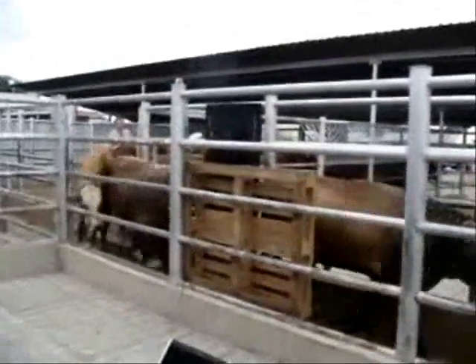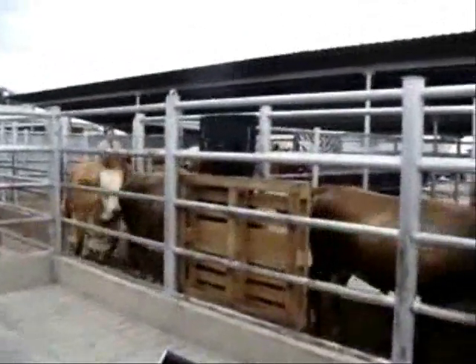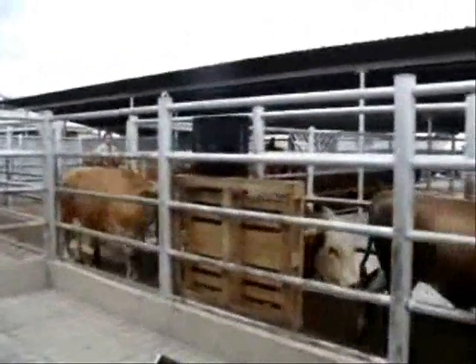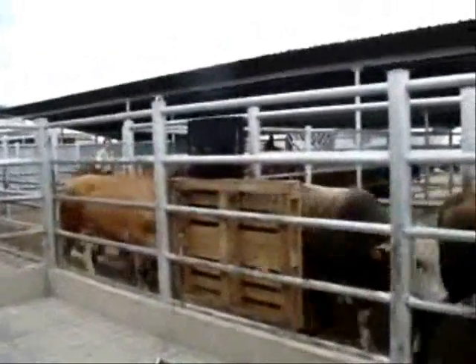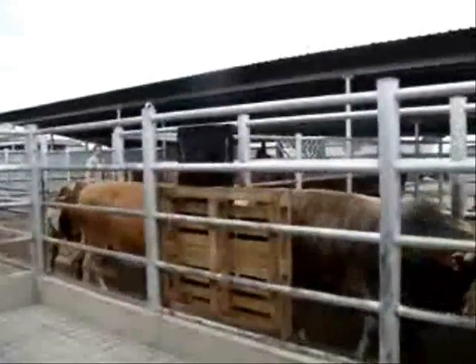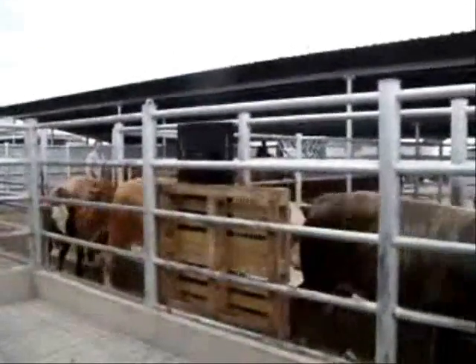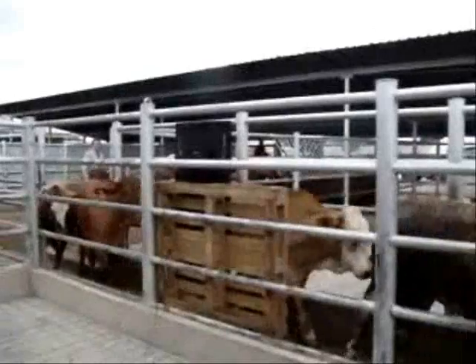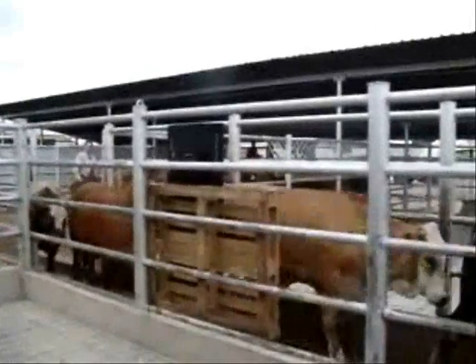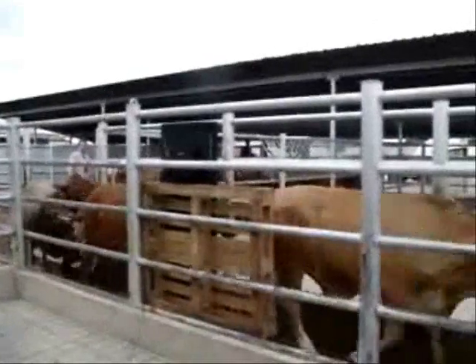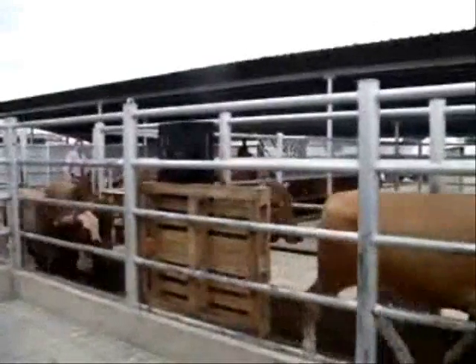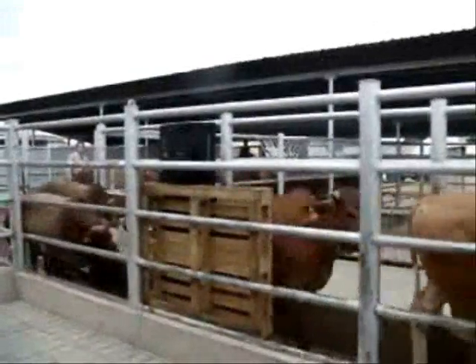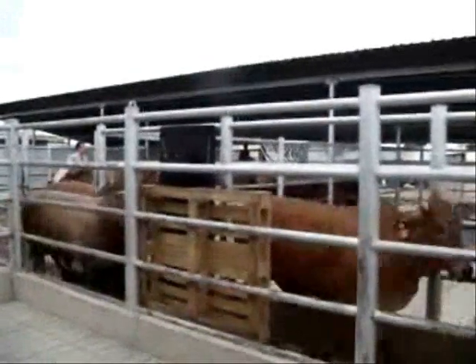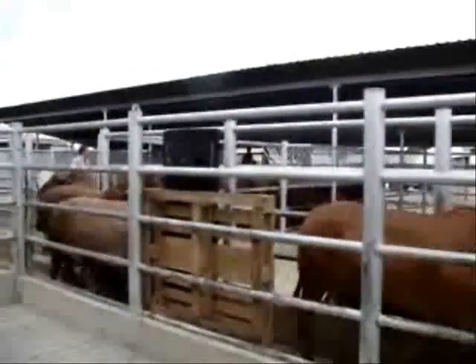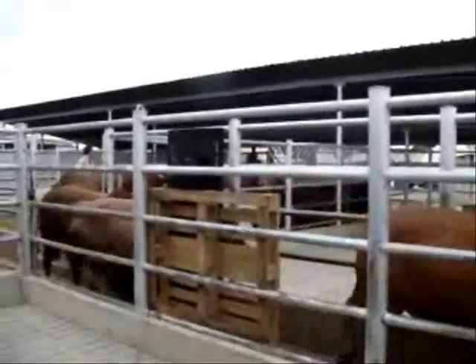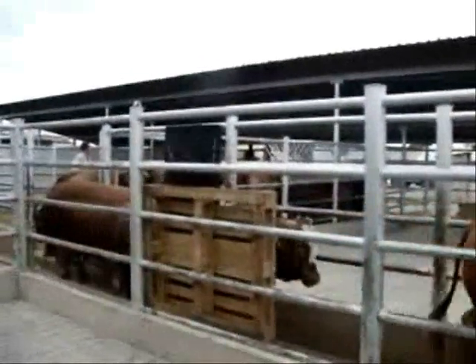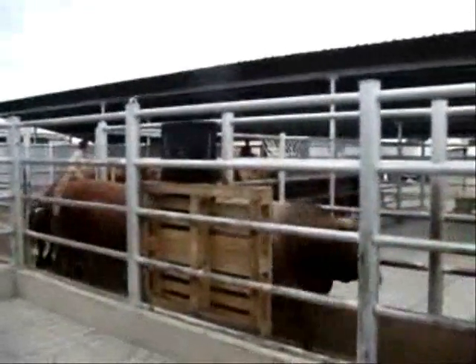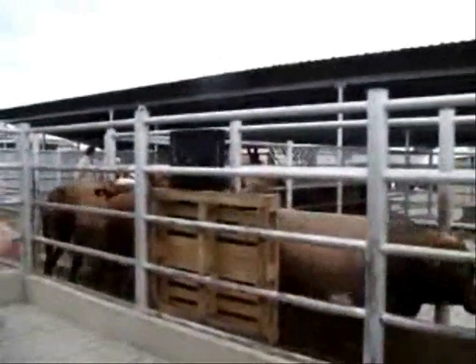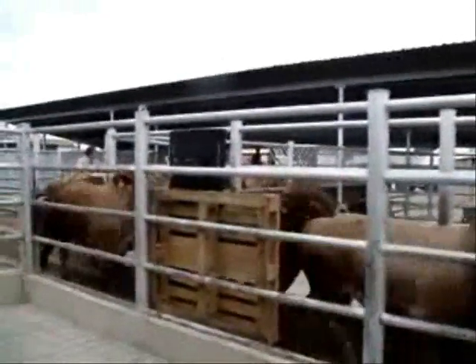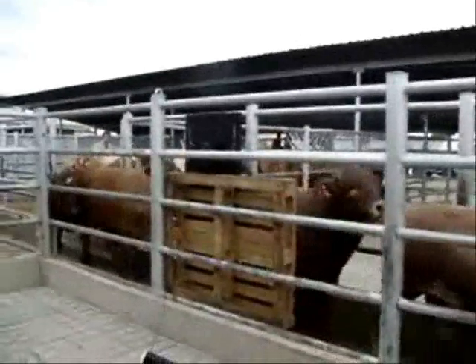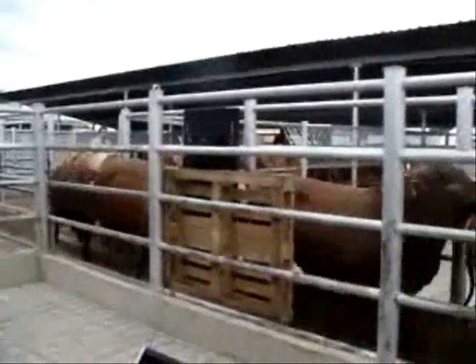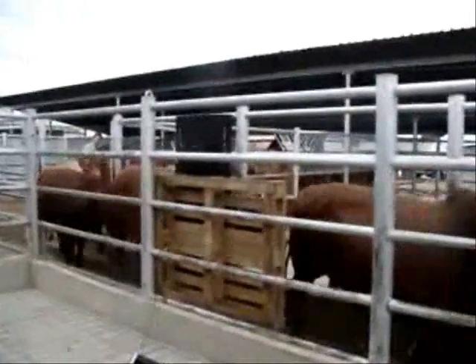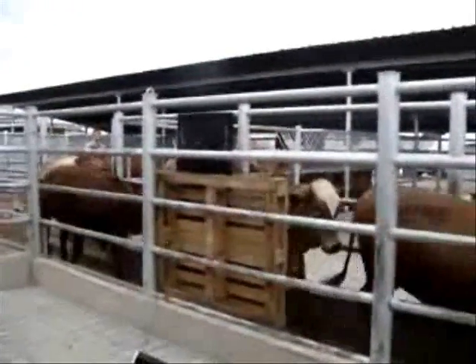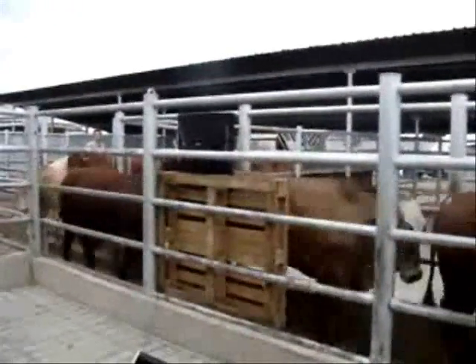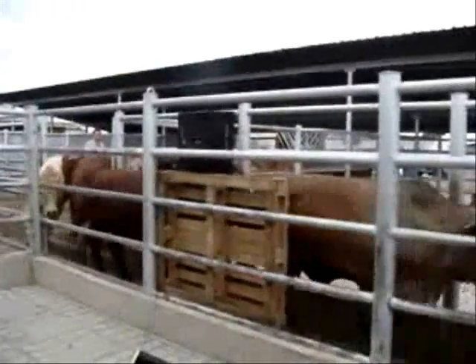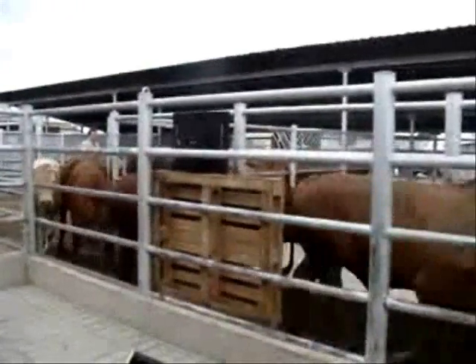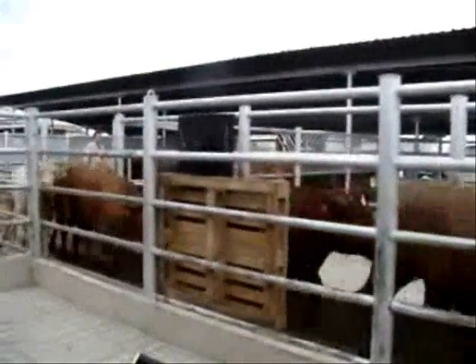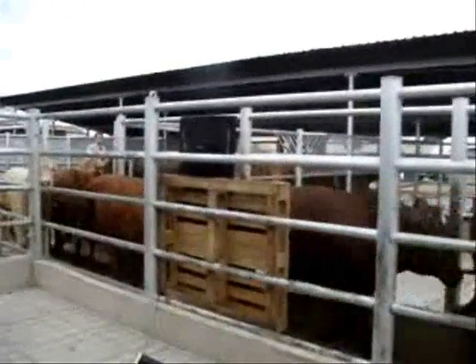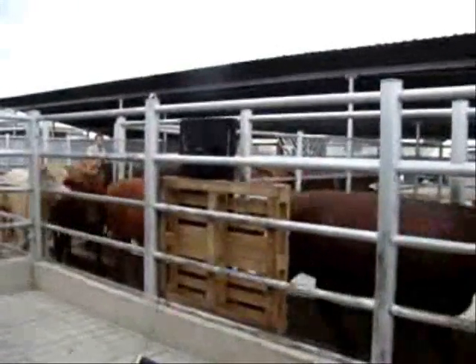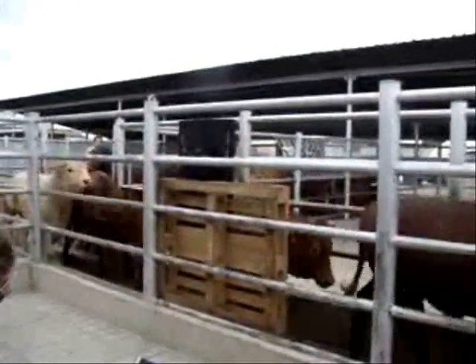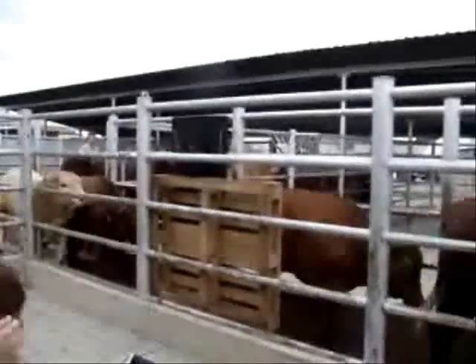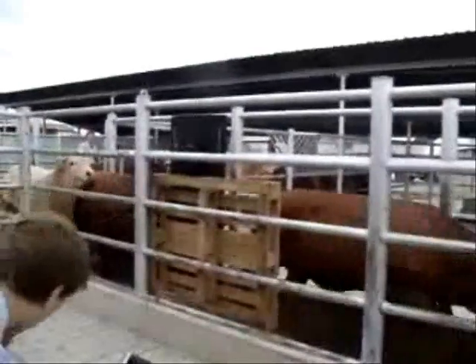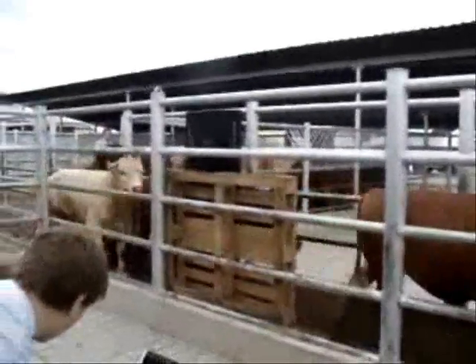A growing number of countries are exporting animals outside of their borders. This global trade in livestock has led to the establishment of record-keeping standards that use RFID technology as the main animal identification method.